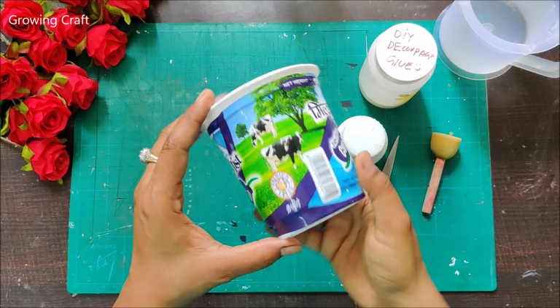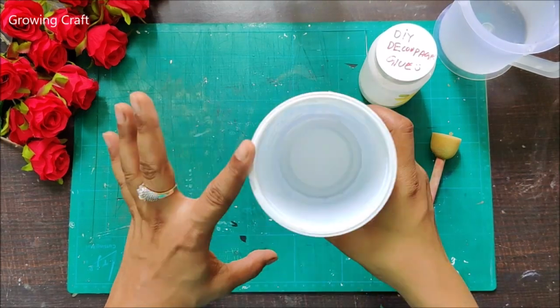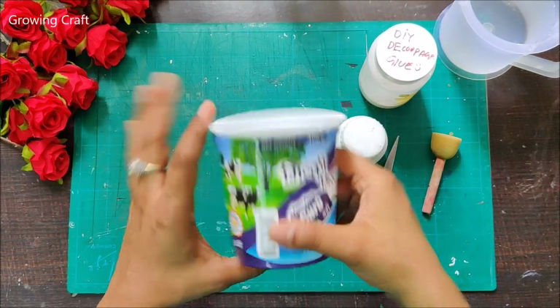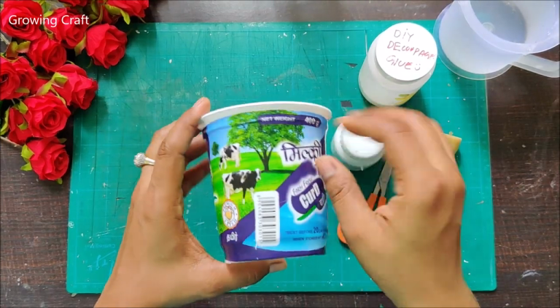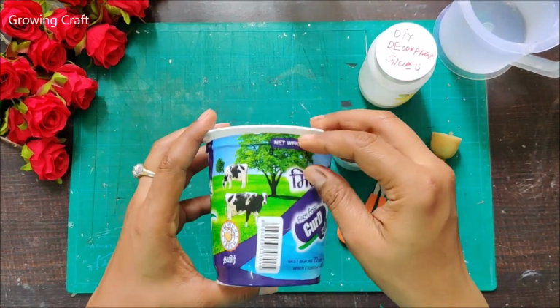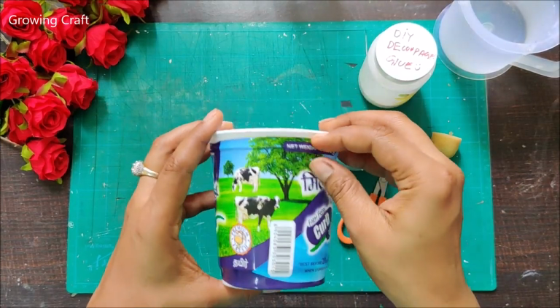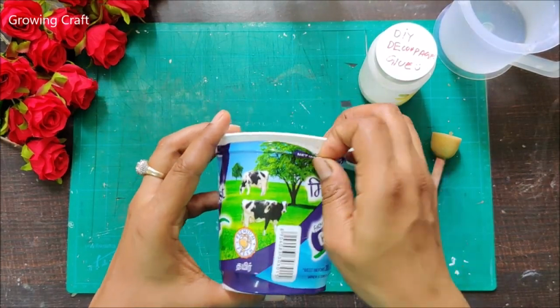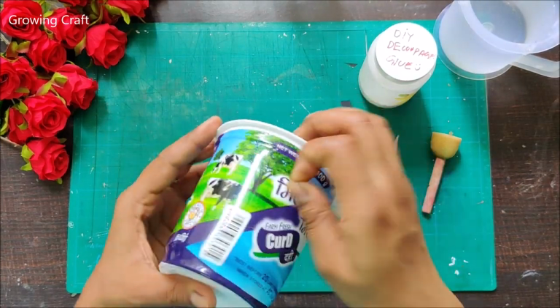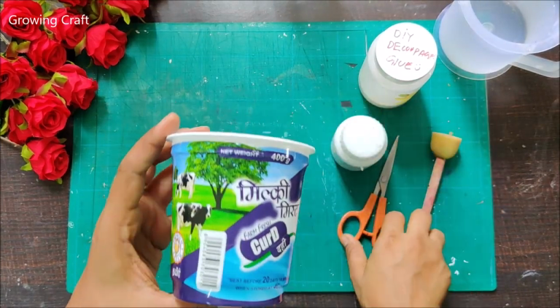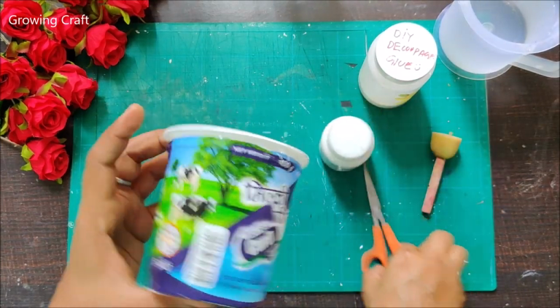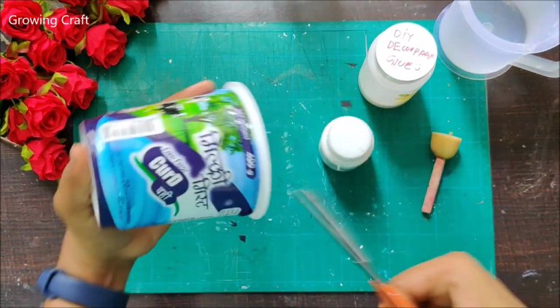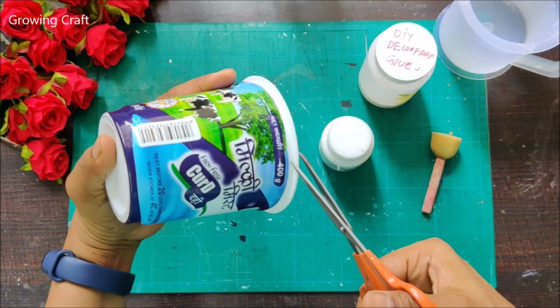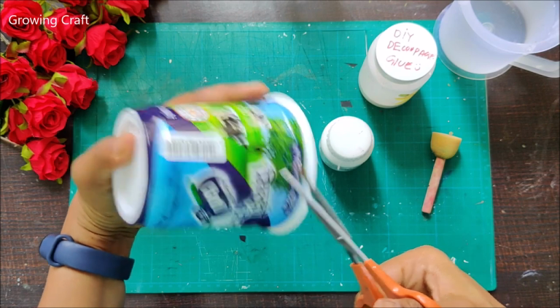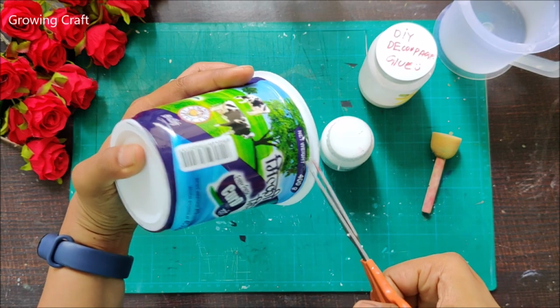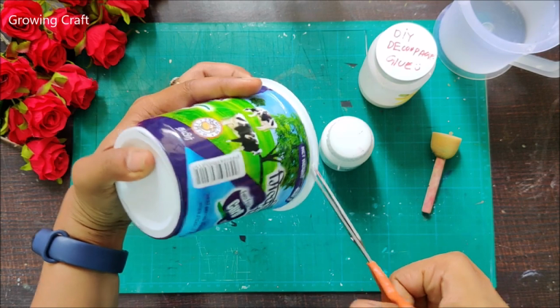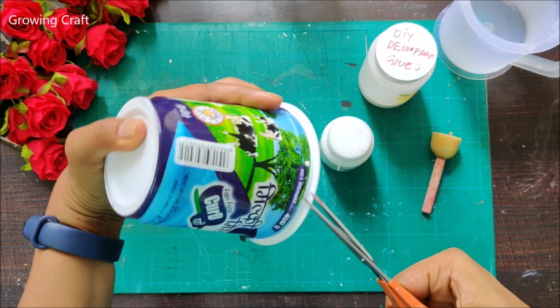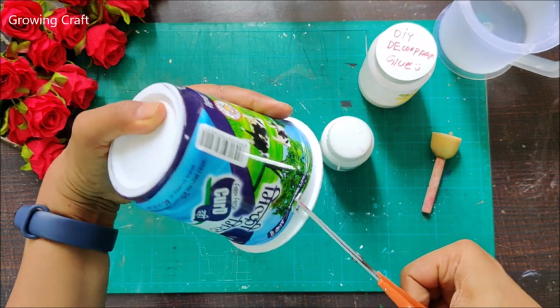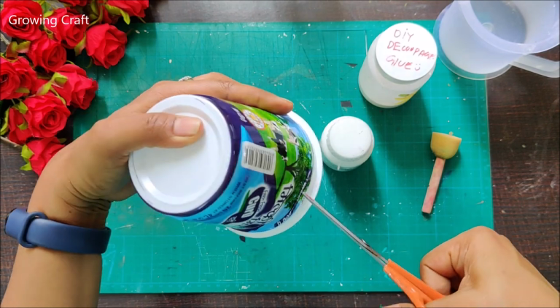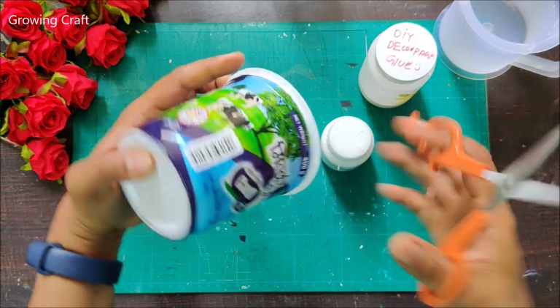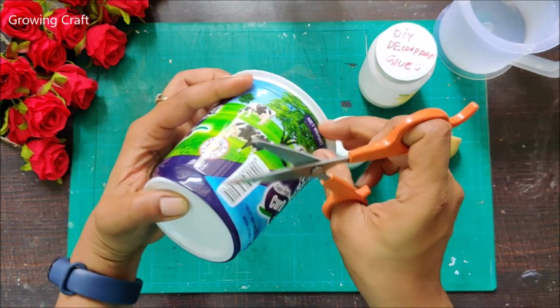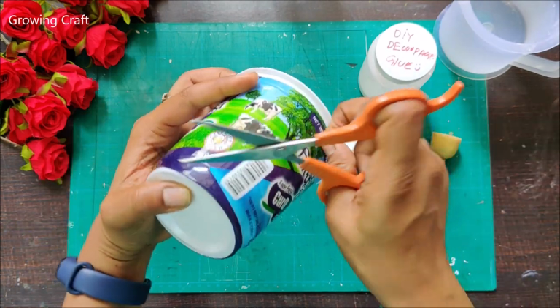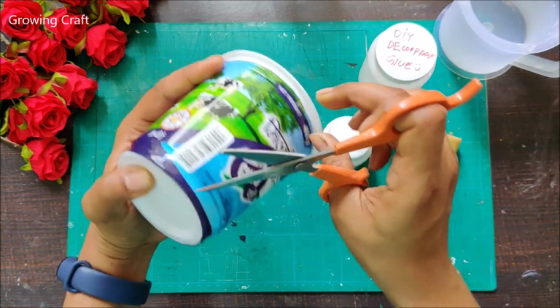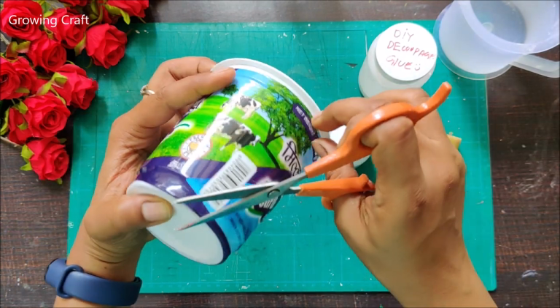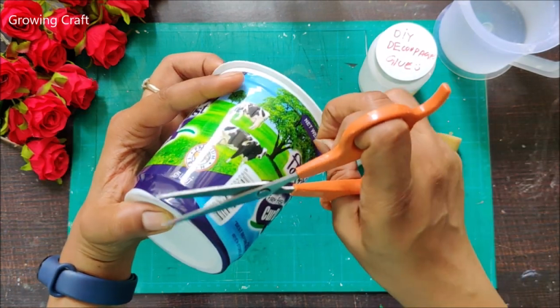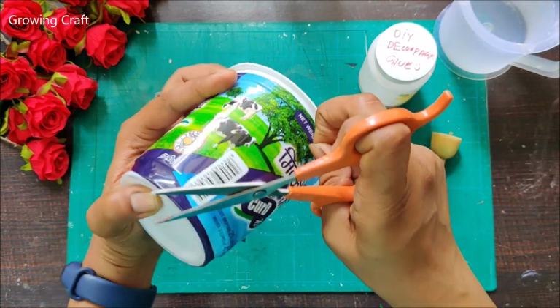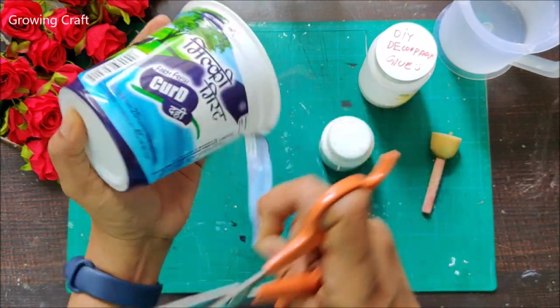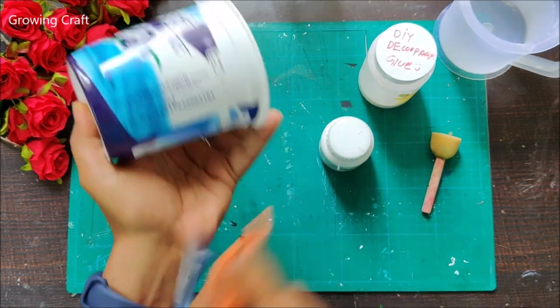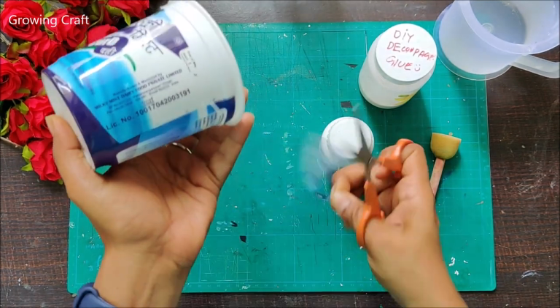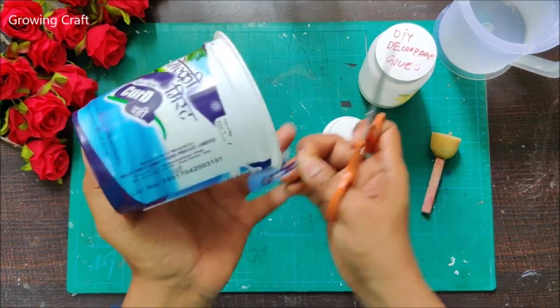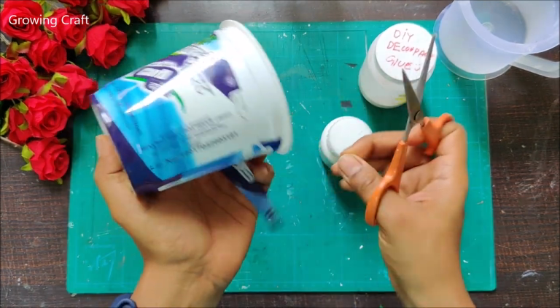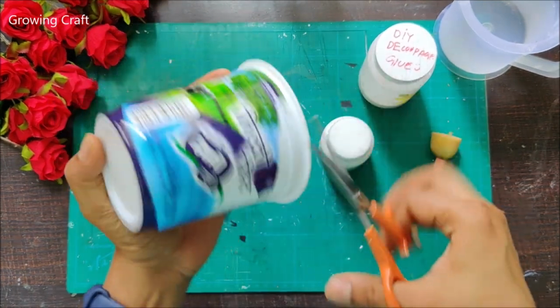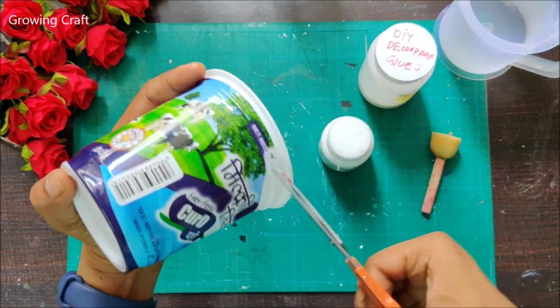Welcome back to my channel friends, this is Sonia here and today I am going to create a beautiful little planter for my kitchen window with this curd cup - an empty plastic container.